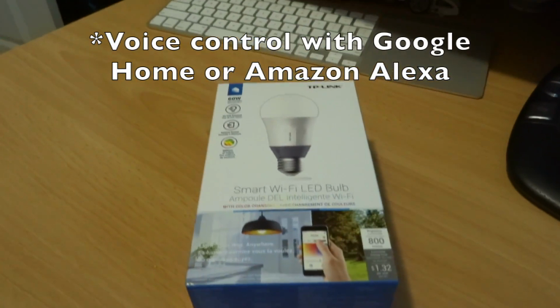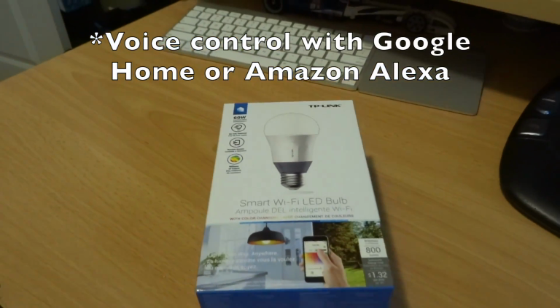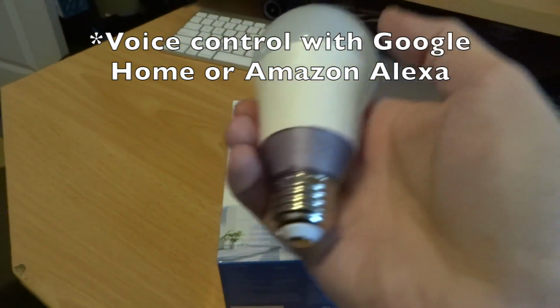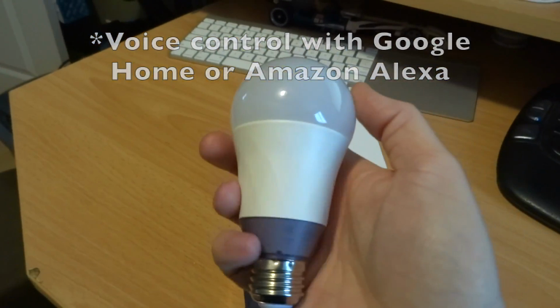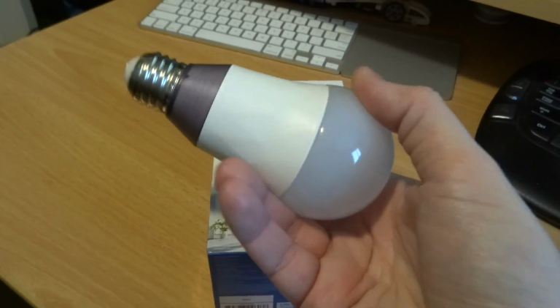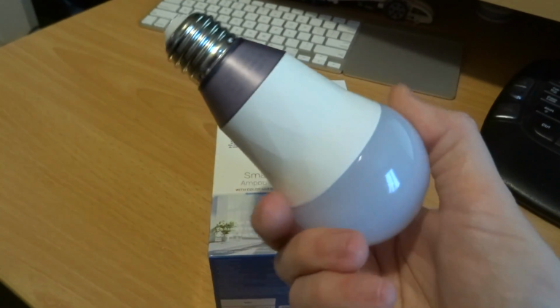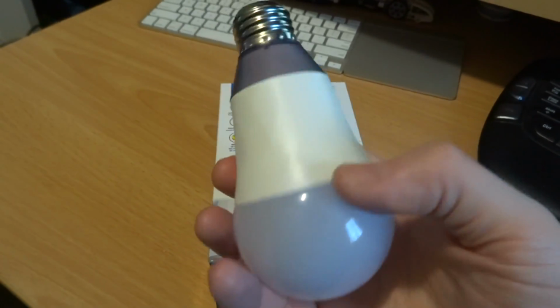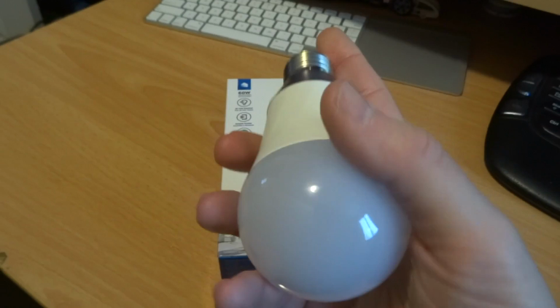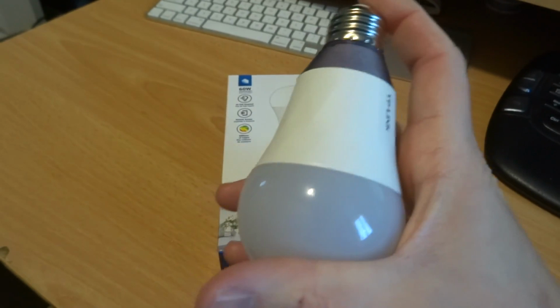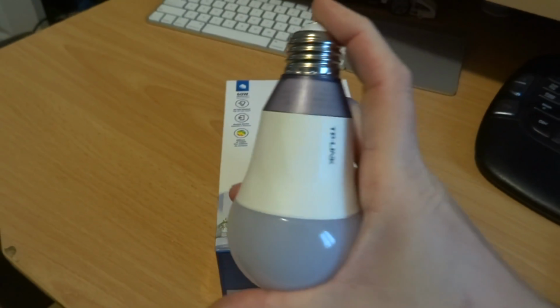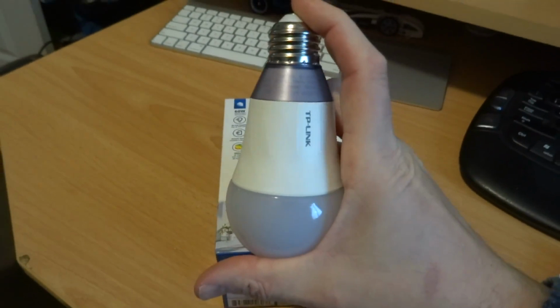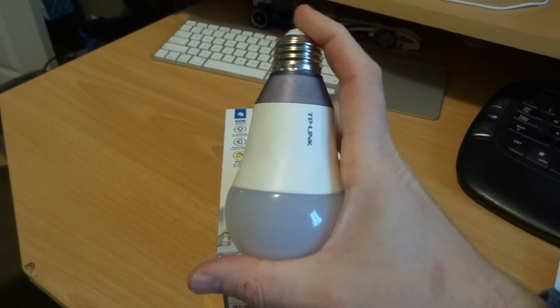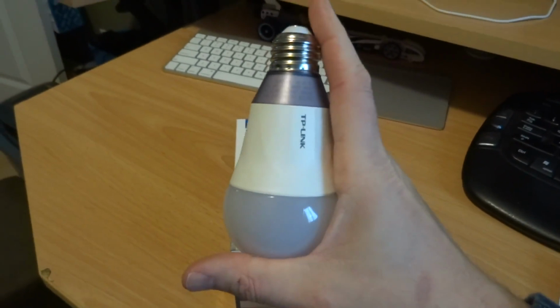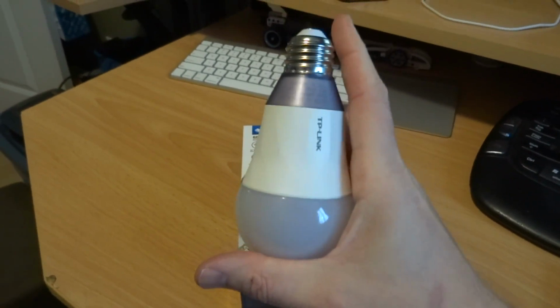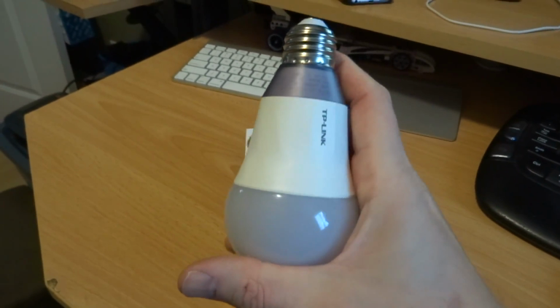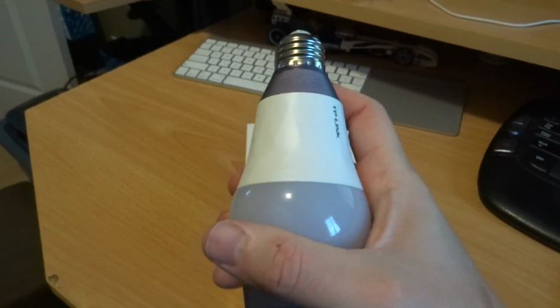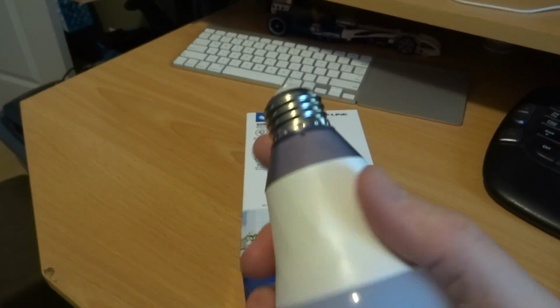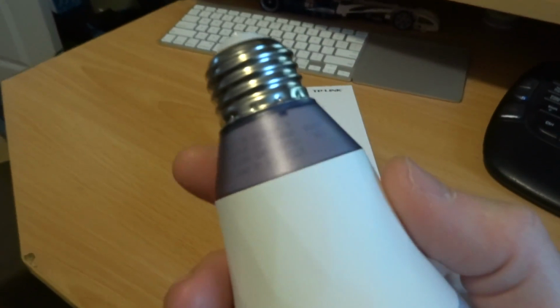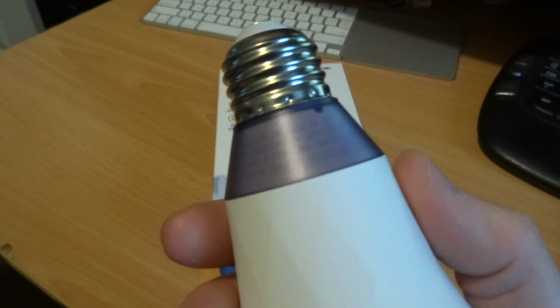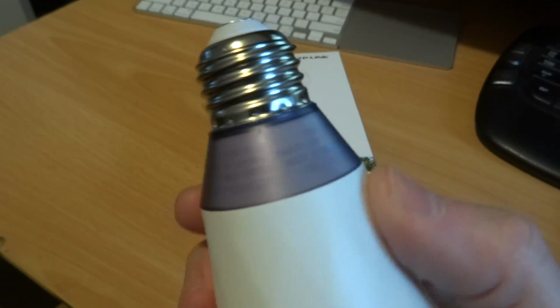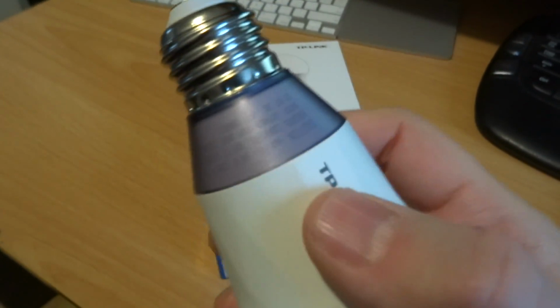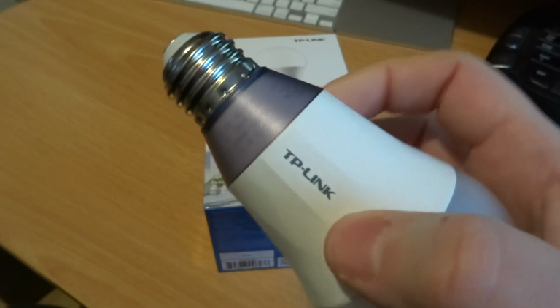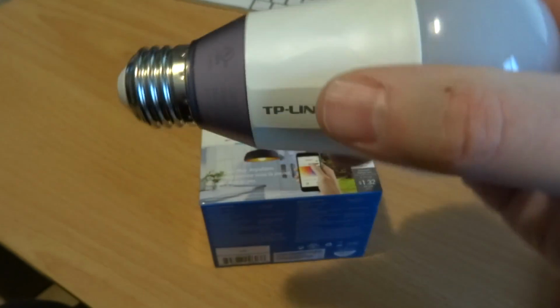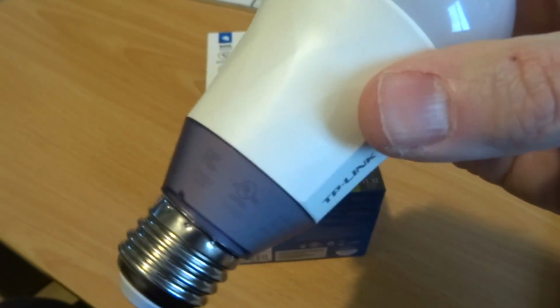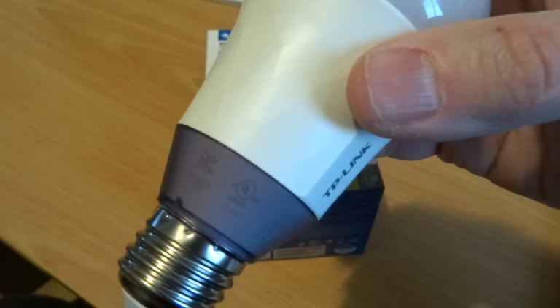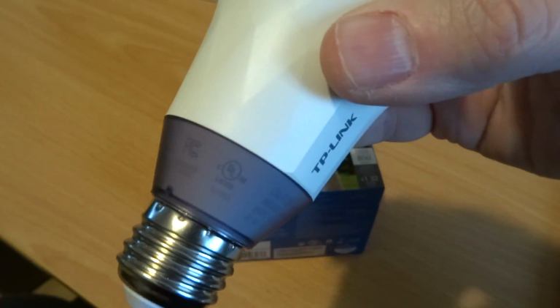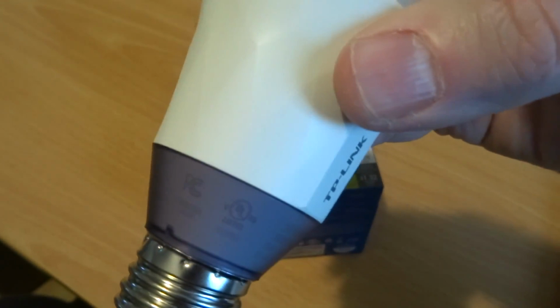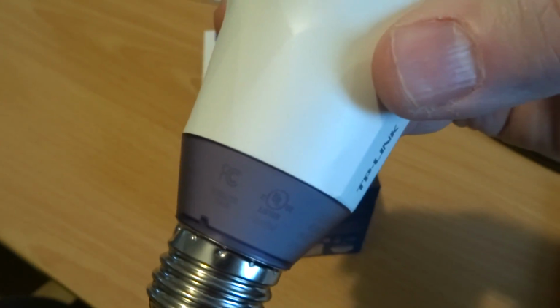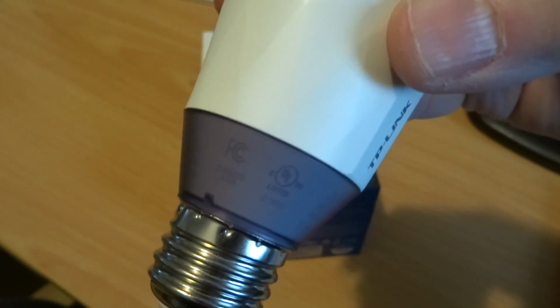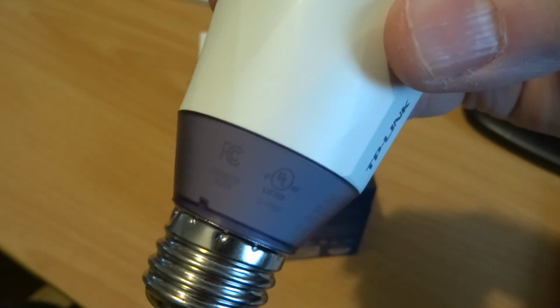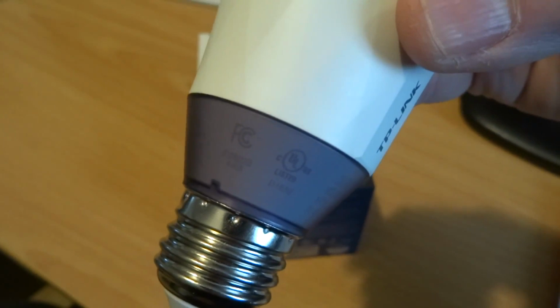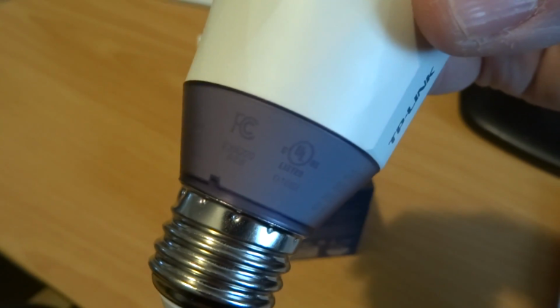Here's what the bulb looks like. It's almost the same size as a normal bulb — a little bit taller and a heck of a lot heavier. It does have FCC certification.